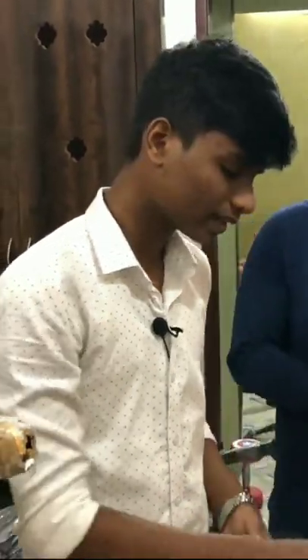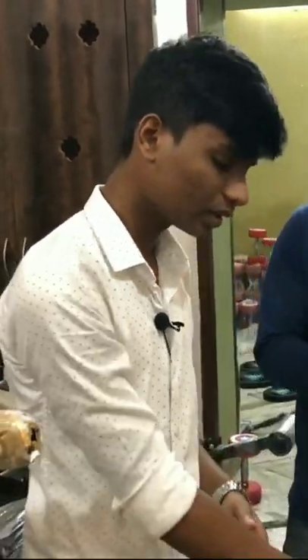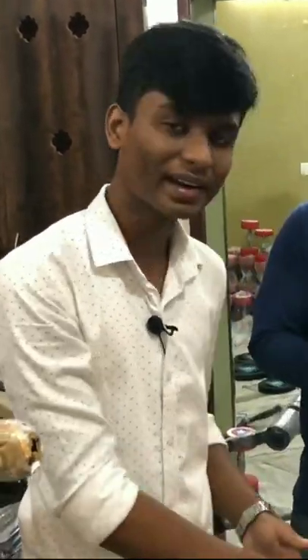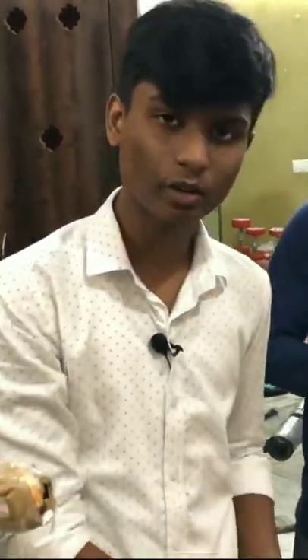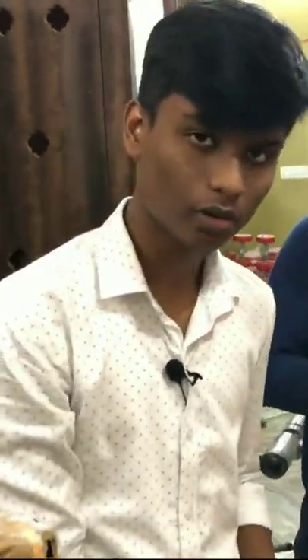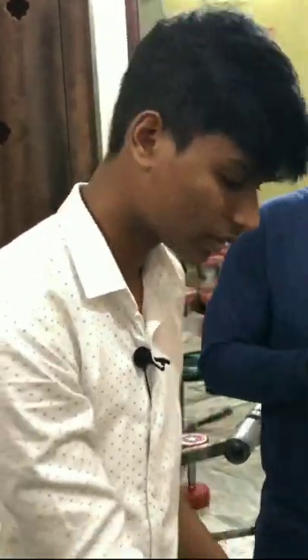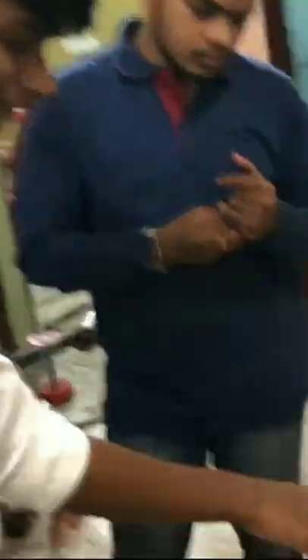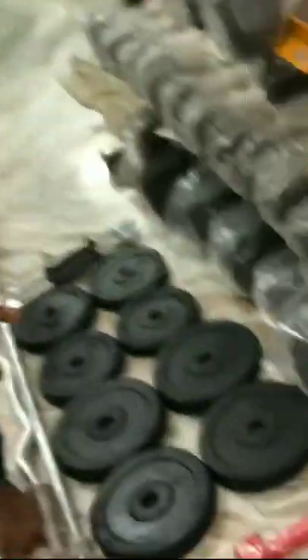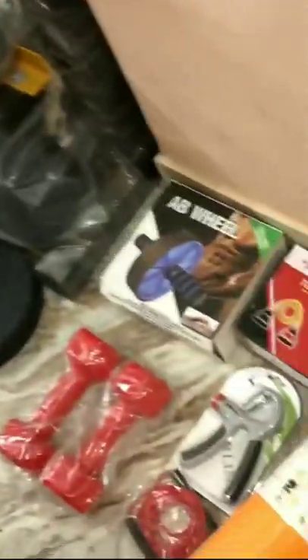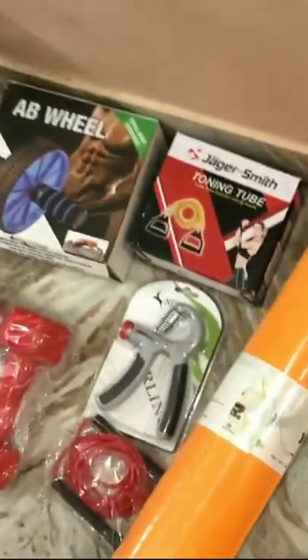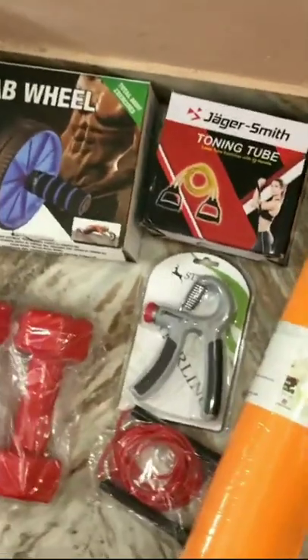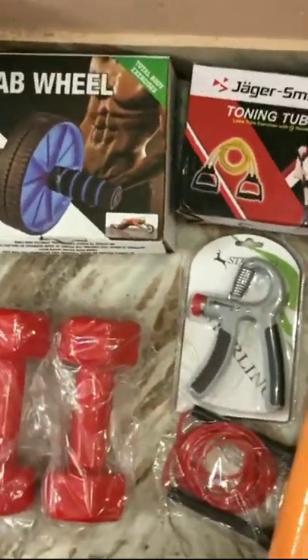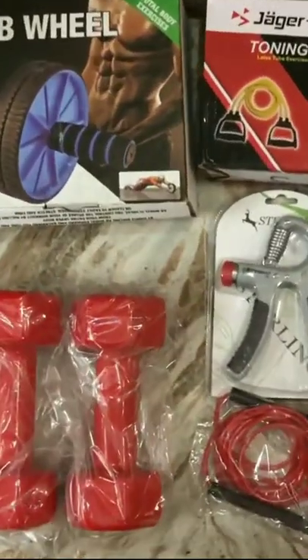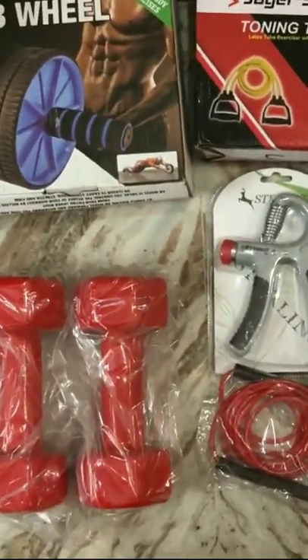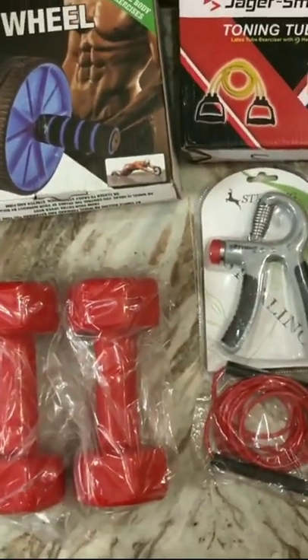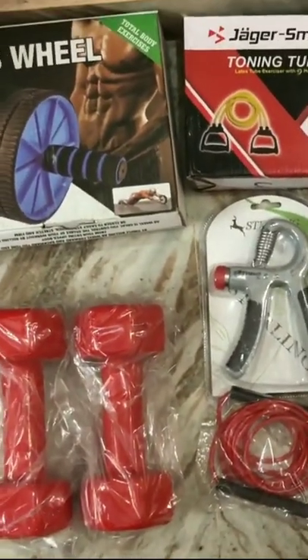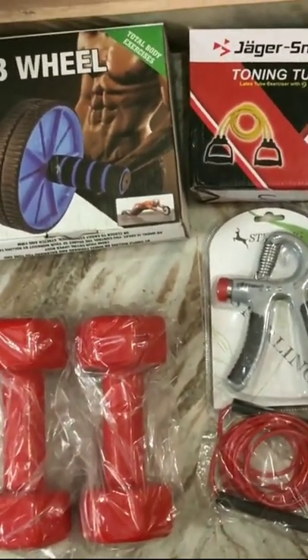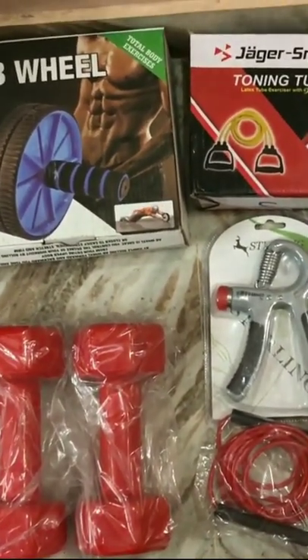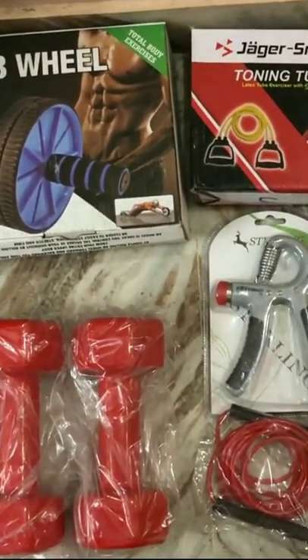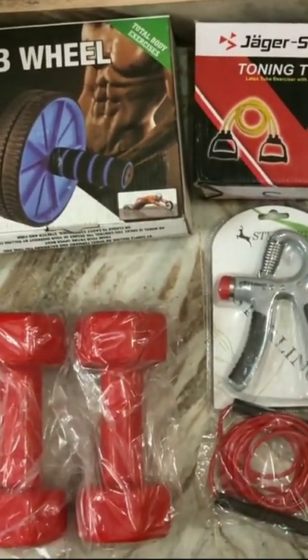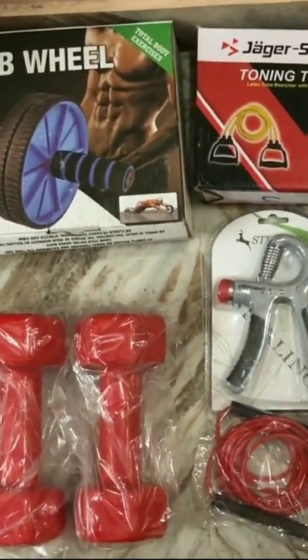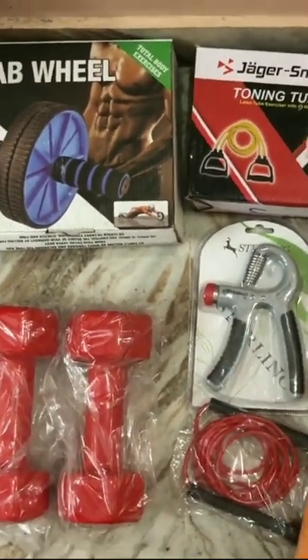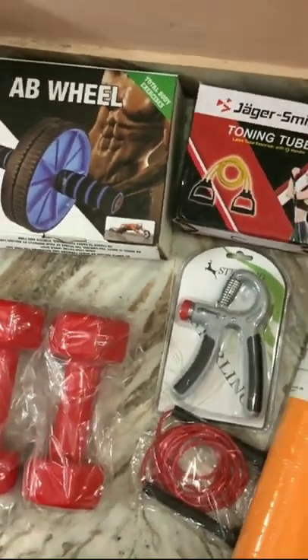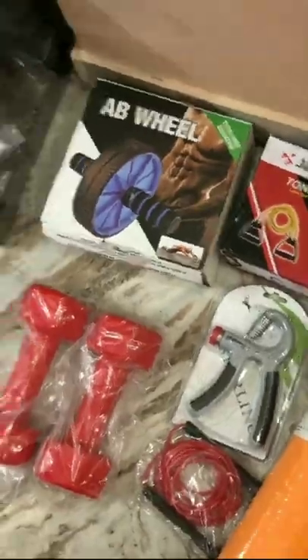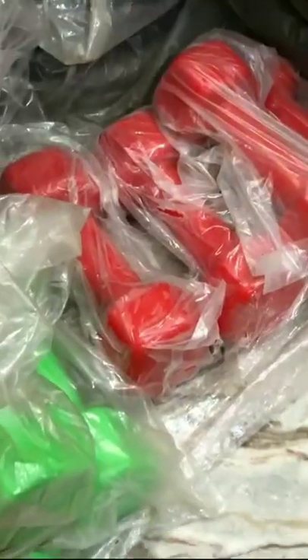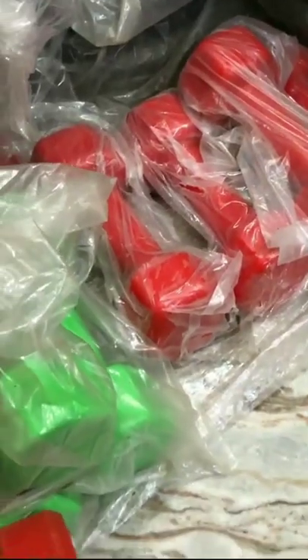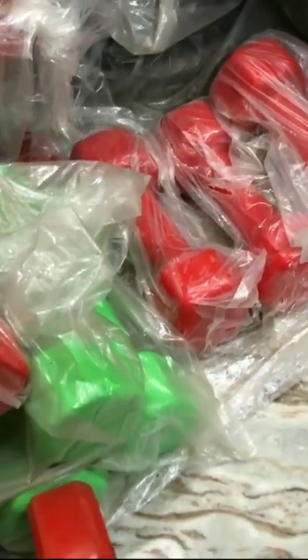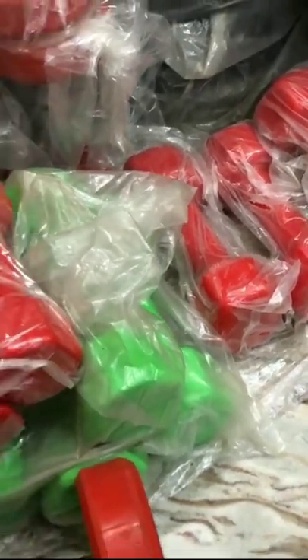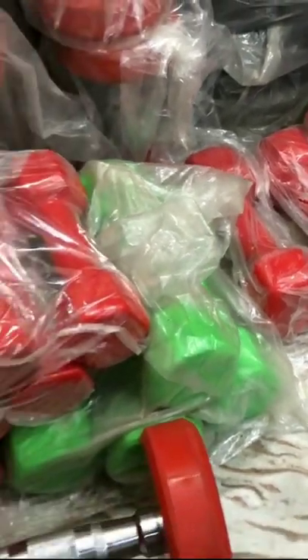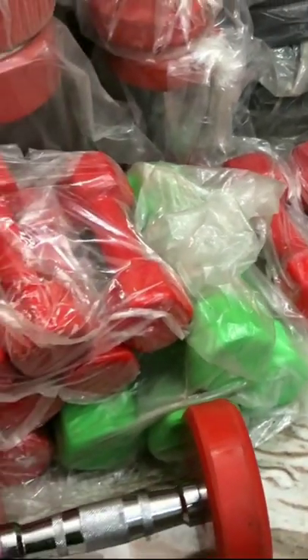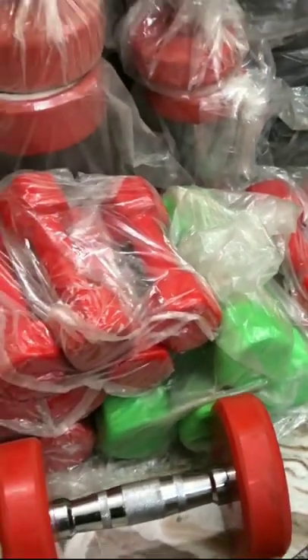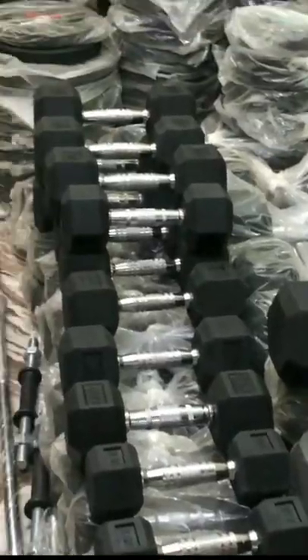there is a 2-in-5 bike combo. There is an ab wheel, a resistance band, a yoga mat, a forearm grip, a skipping rope. There is a vinyl dumbbell in 3kg.